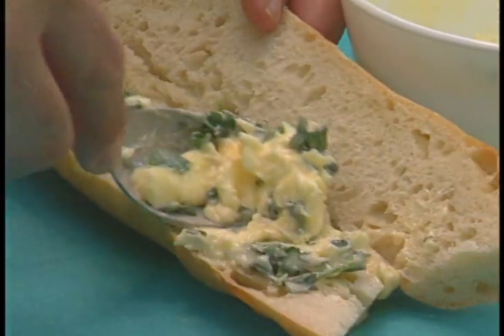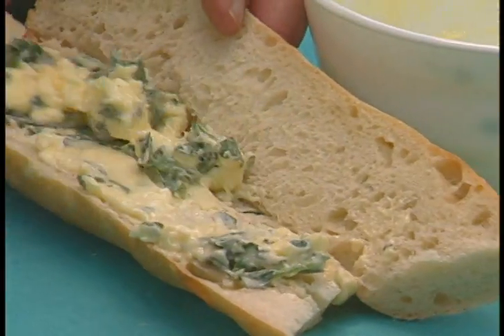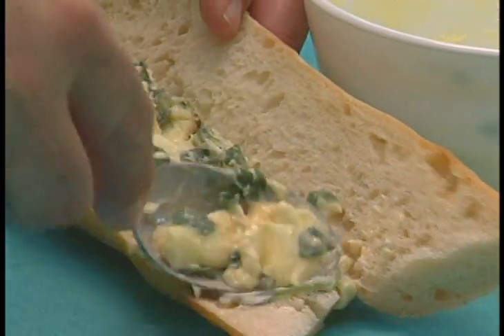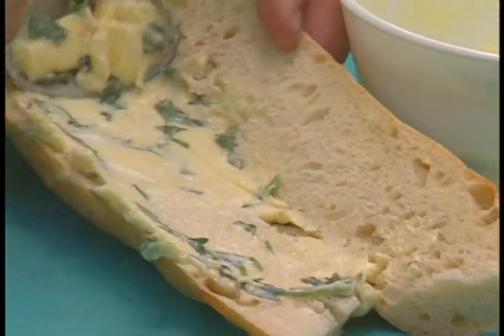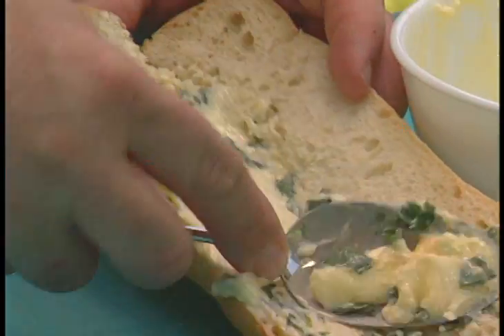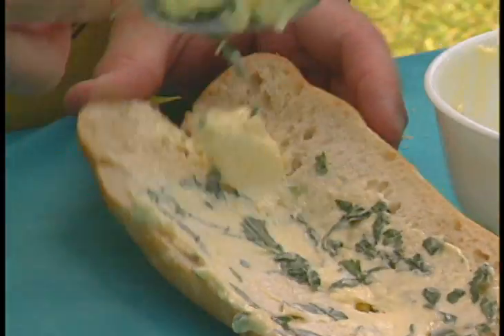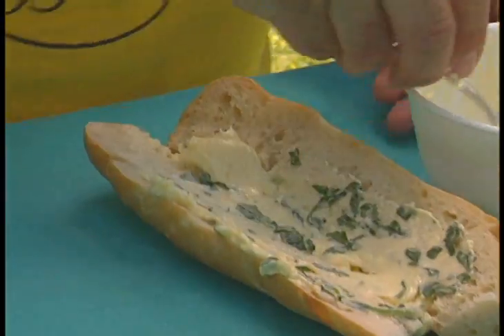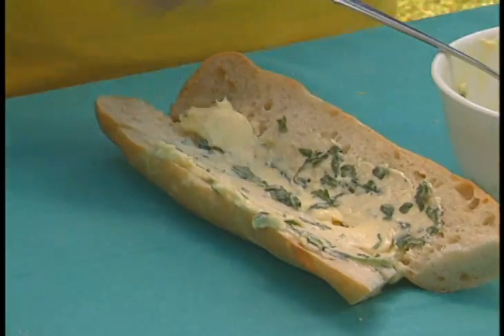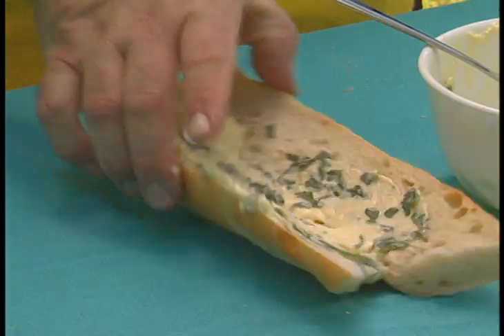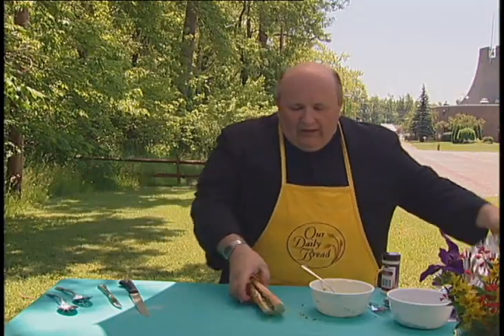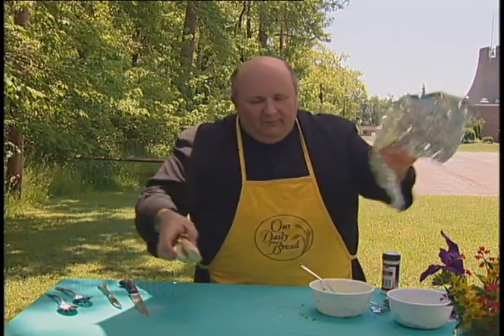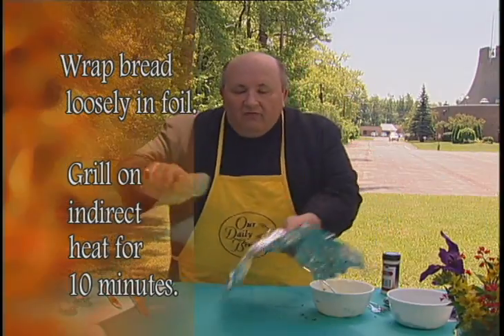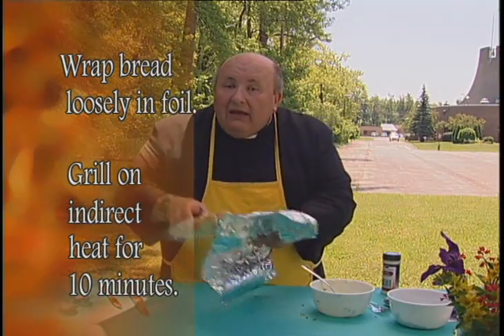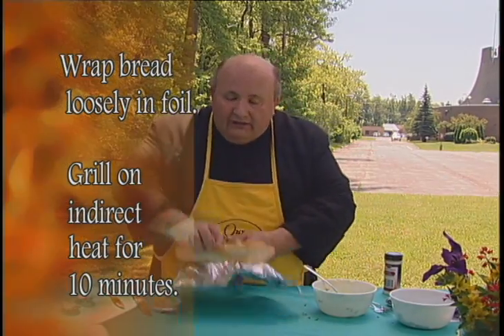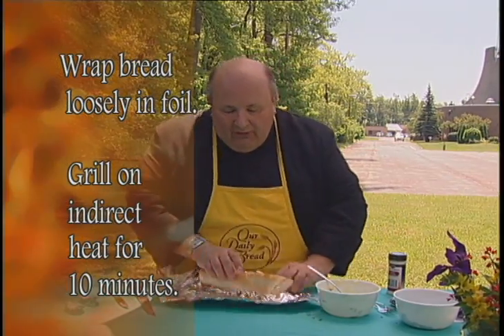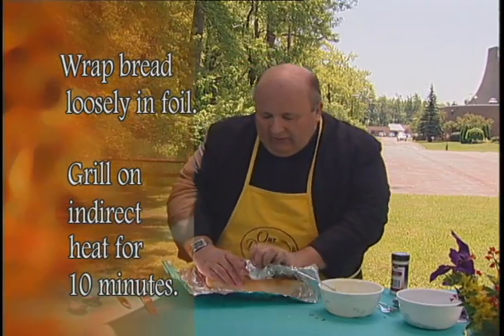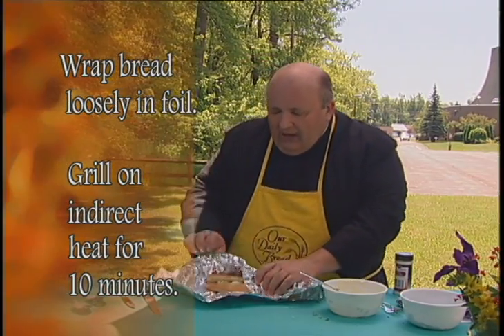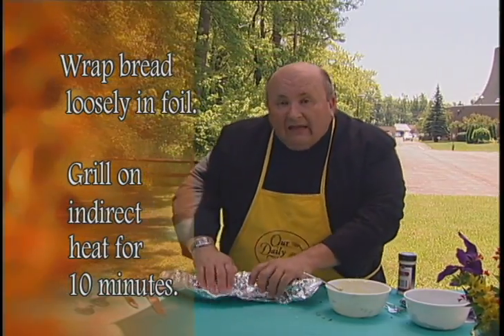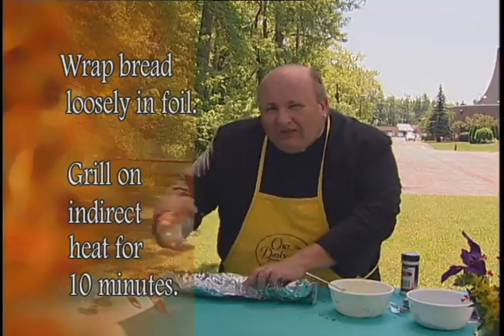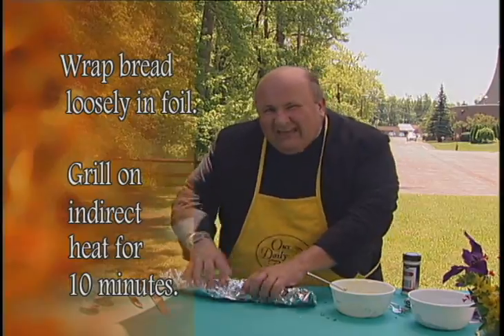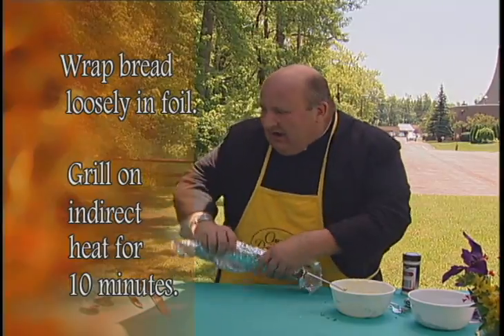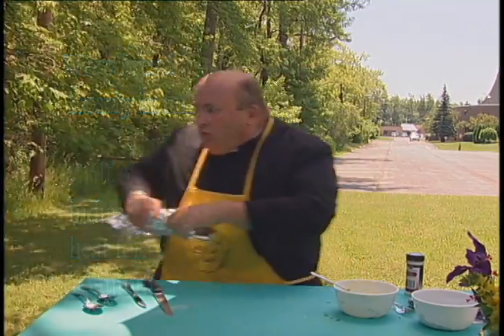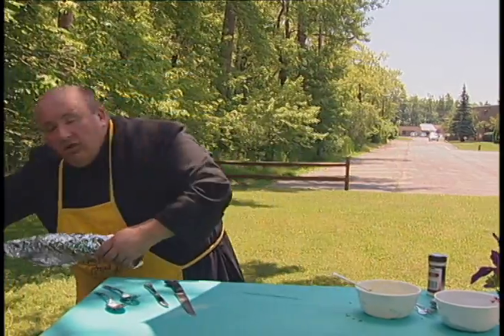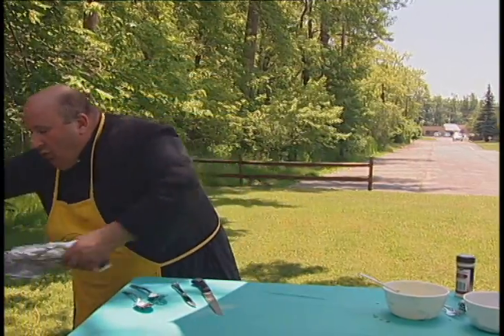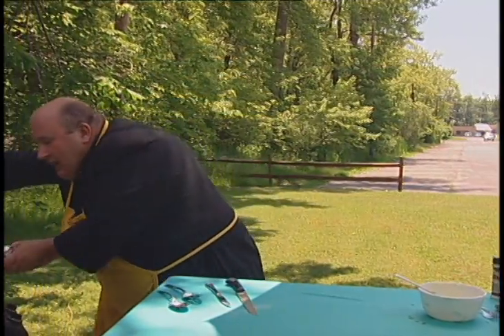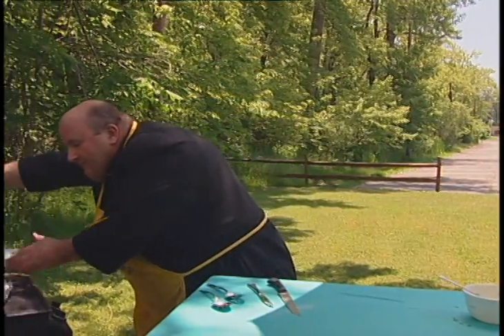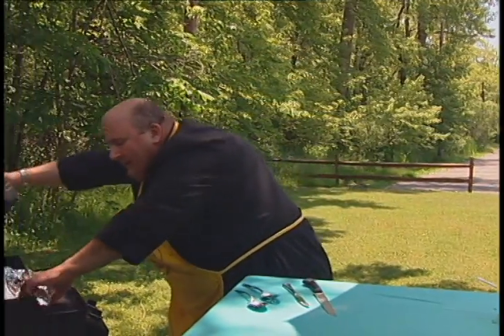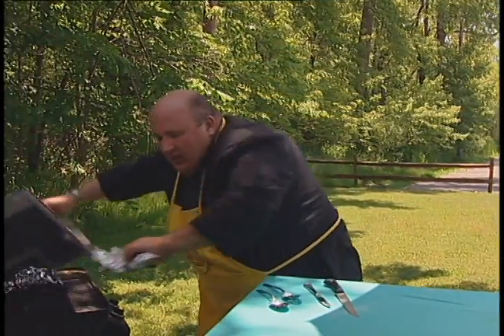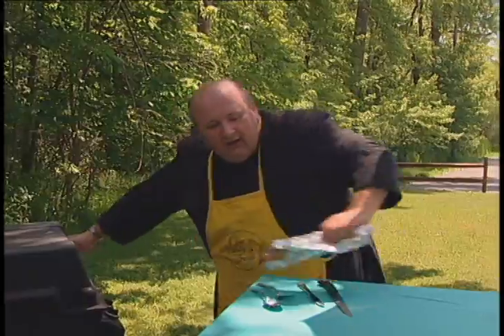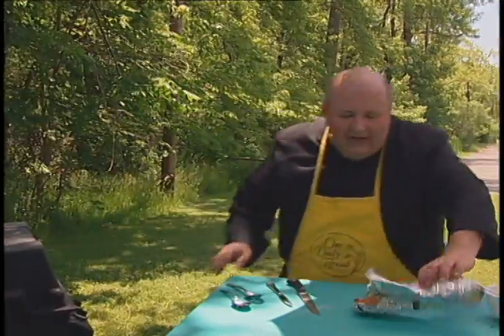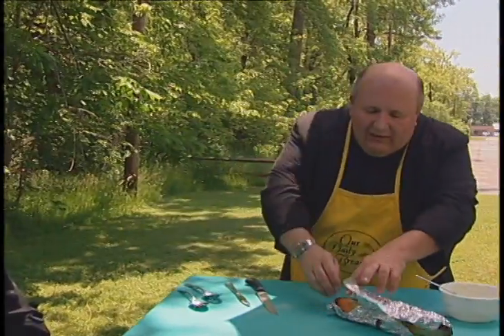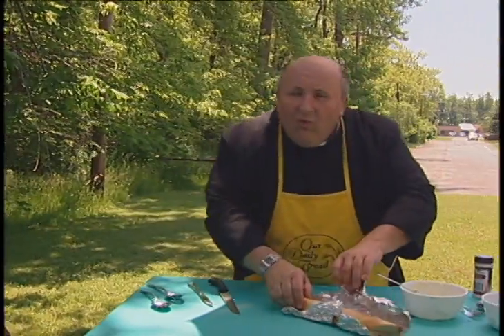Spread the butter mixture — well, a little thickly — on the bread. Roll it up very lightly in aluminum foil, lightly because you want some heat to get in there. Throw it on the grill or in the oven and pull it out about ten minutes later. You don't want it to get too hard or crispy.